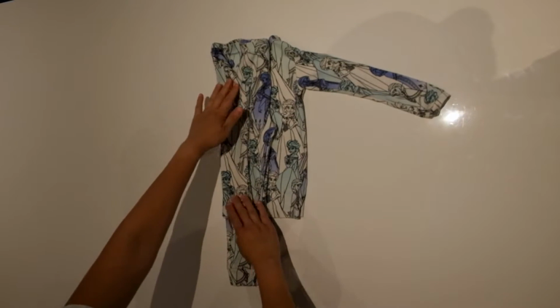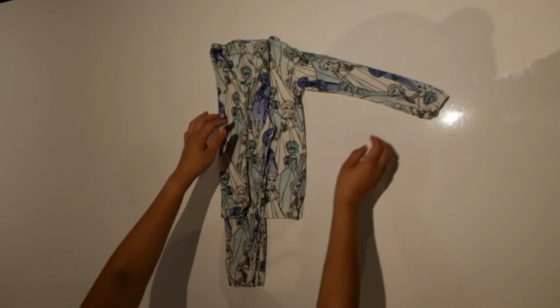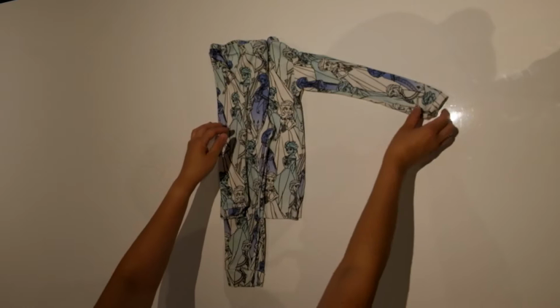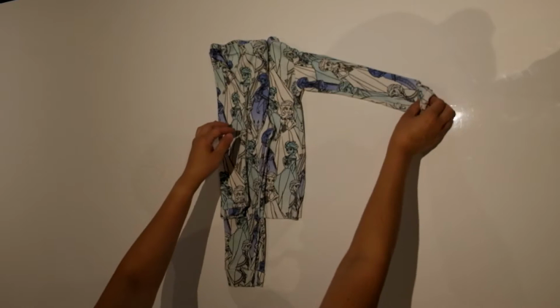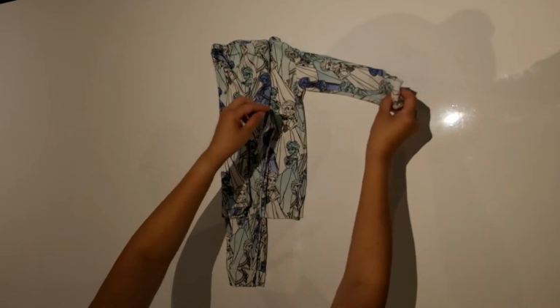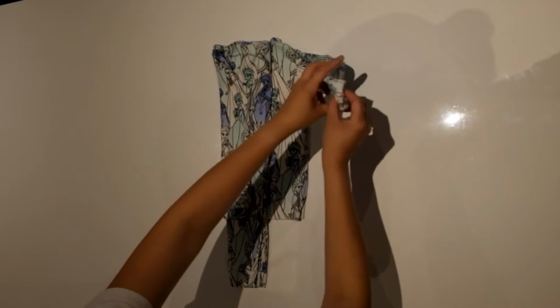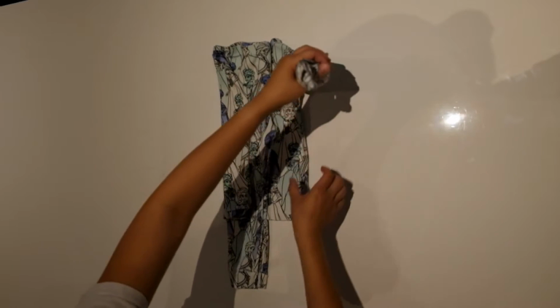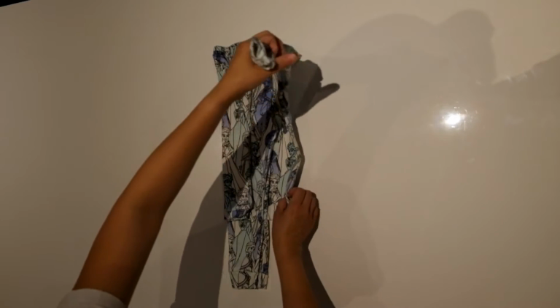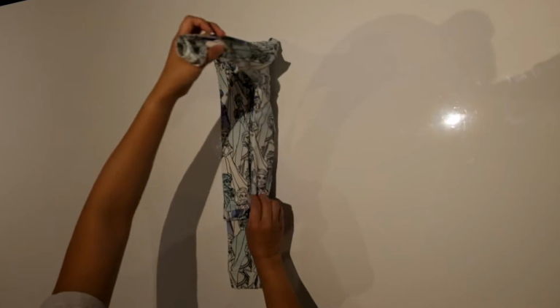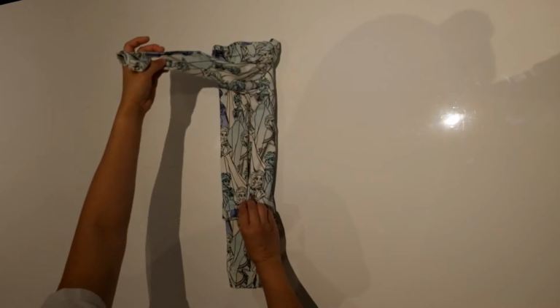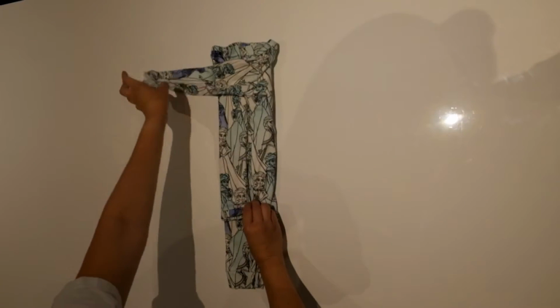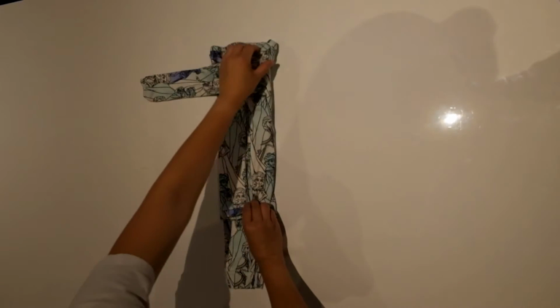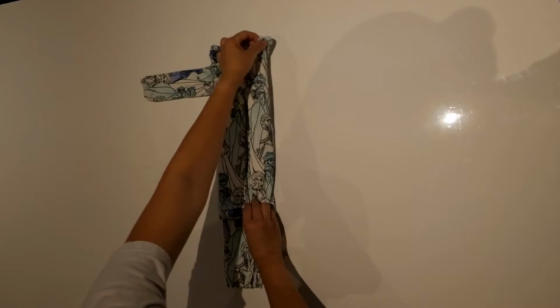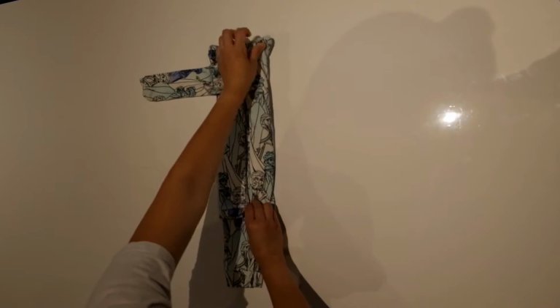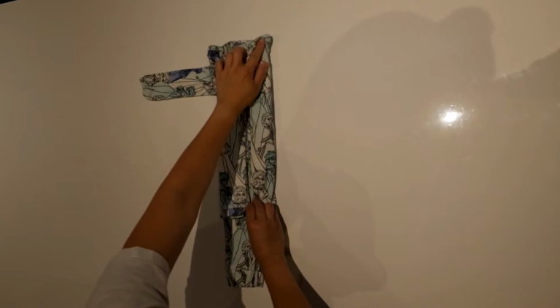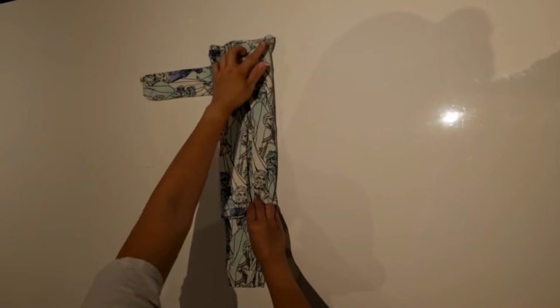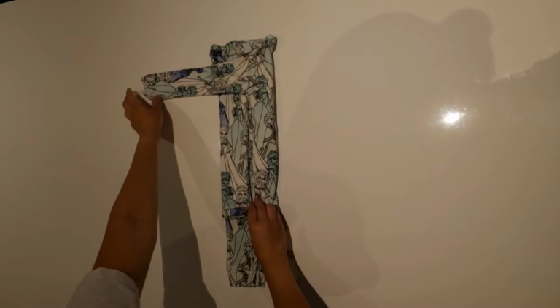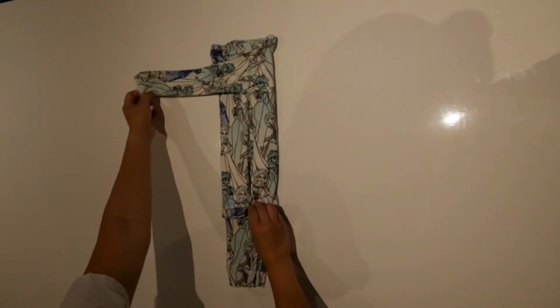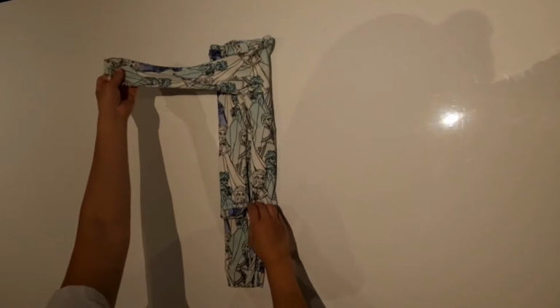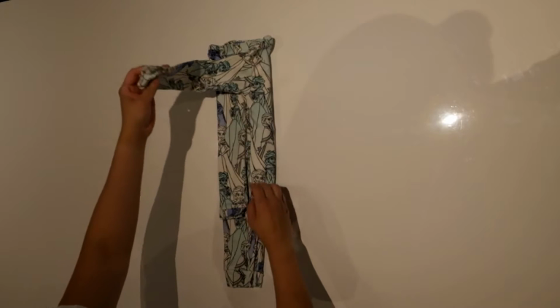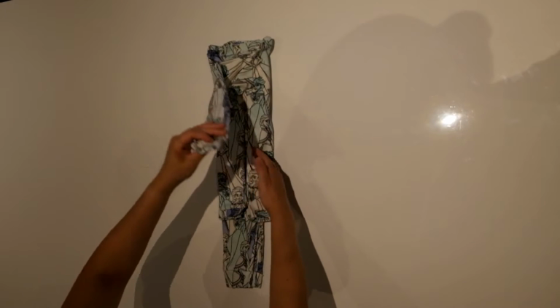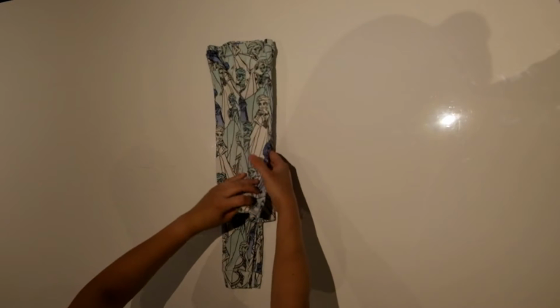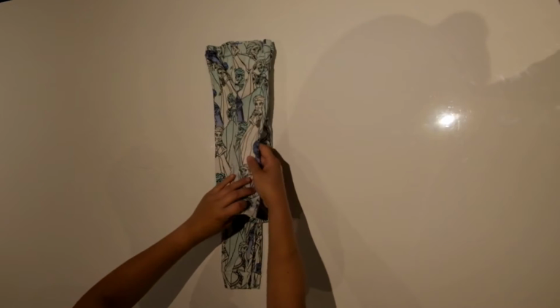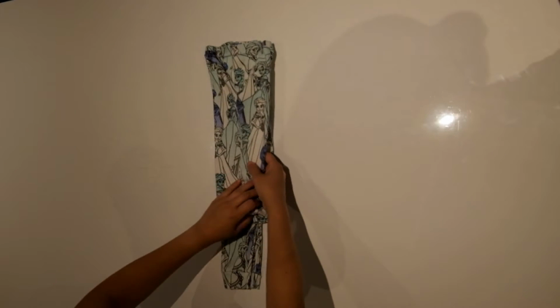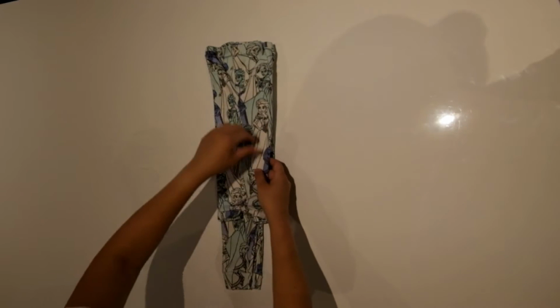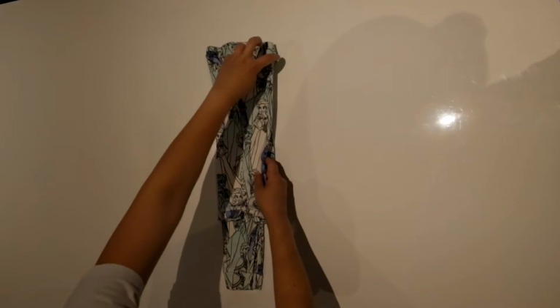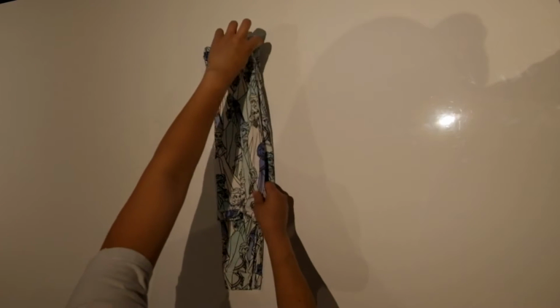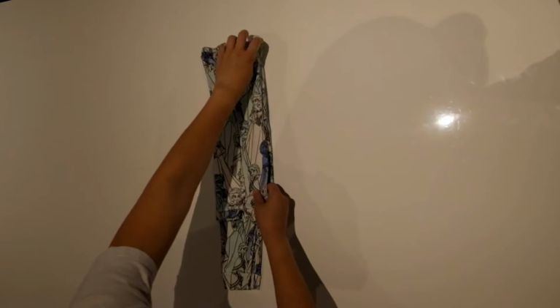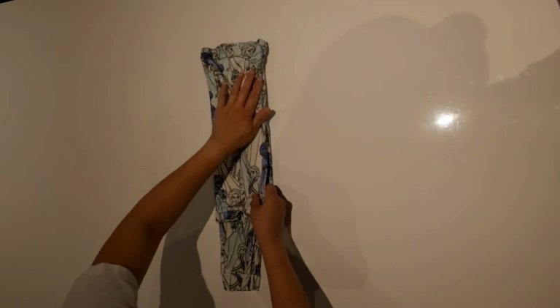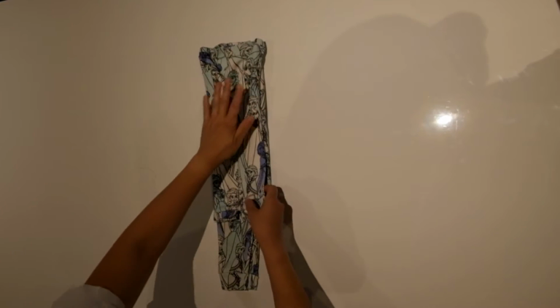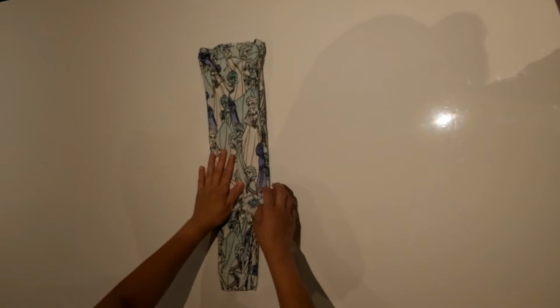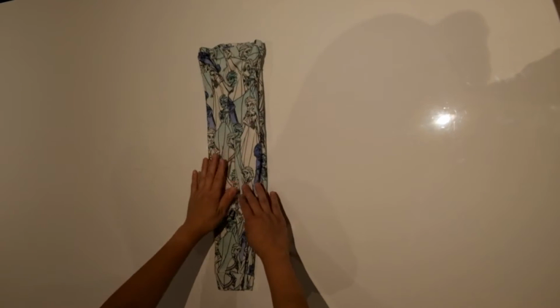Do the same with the other side — fold it inwards, stop right where the collar begins, and bring the sleeve back, just like the retail fold.